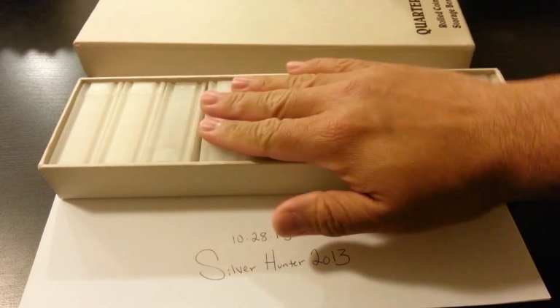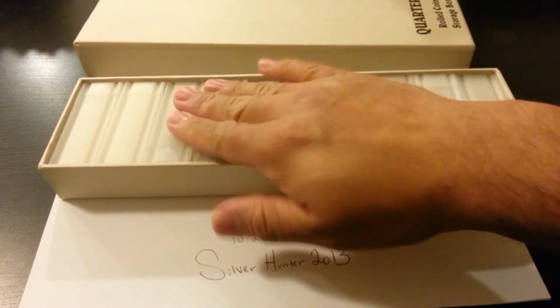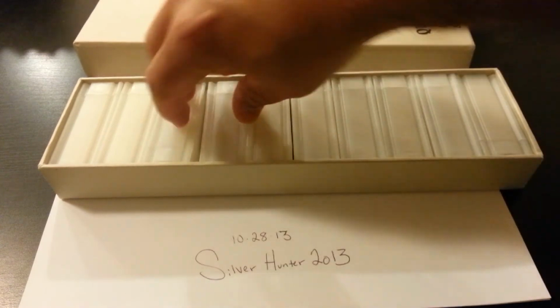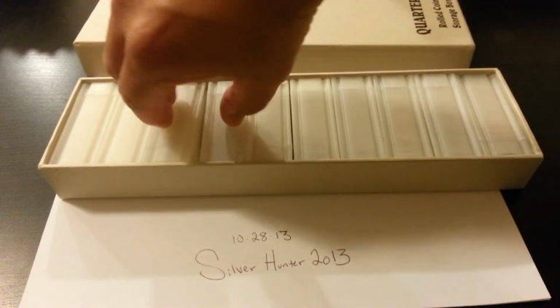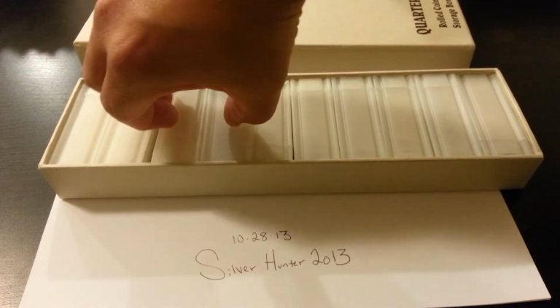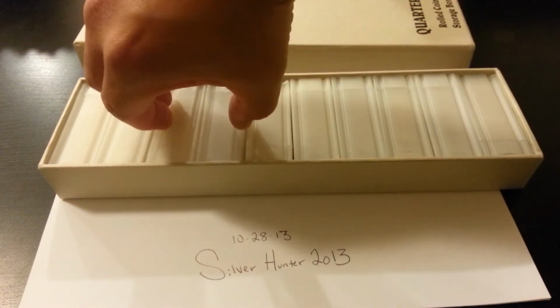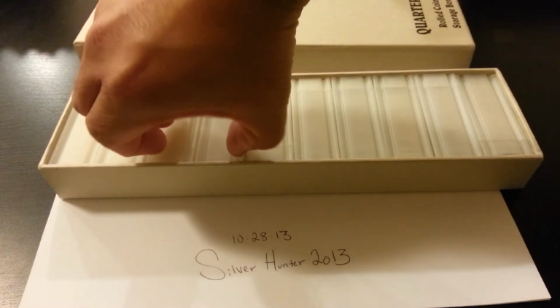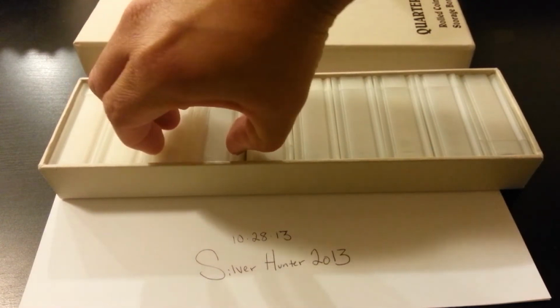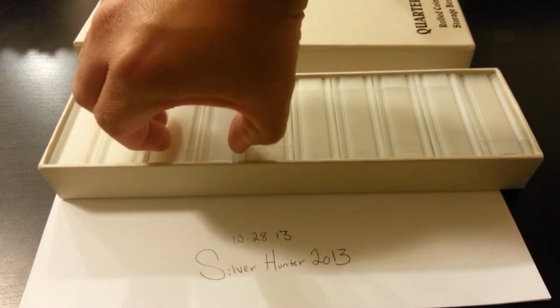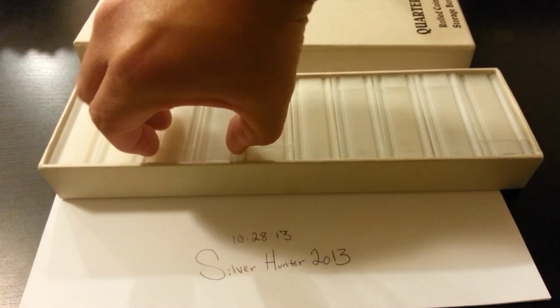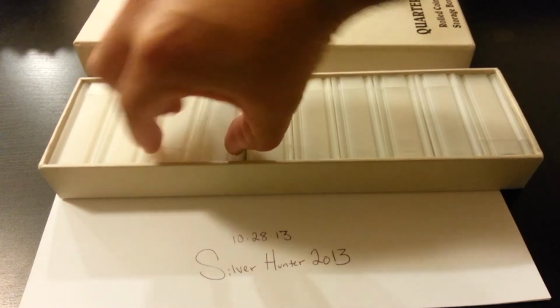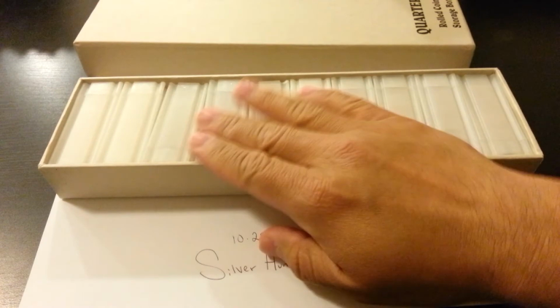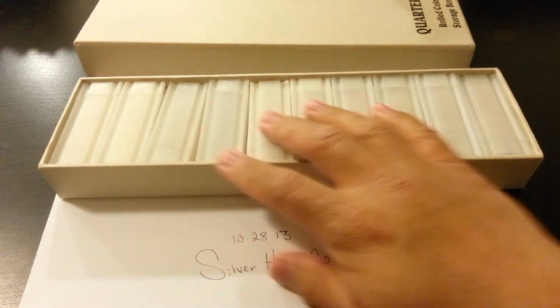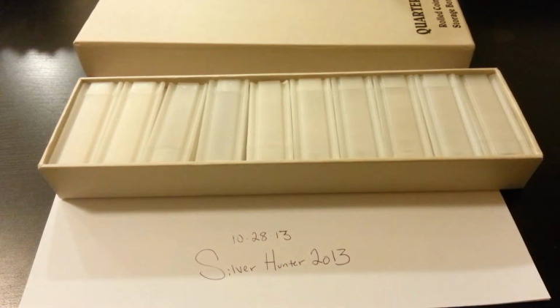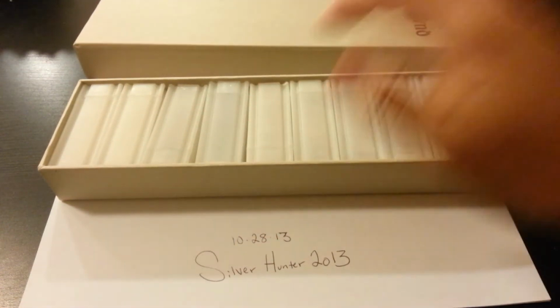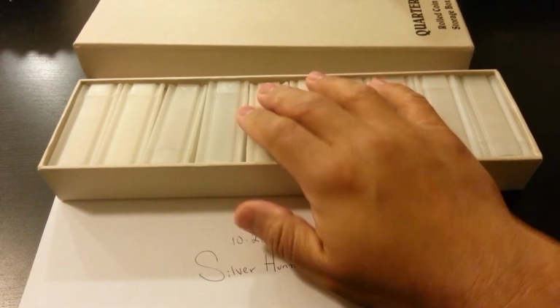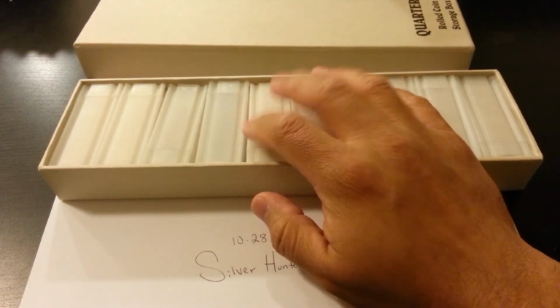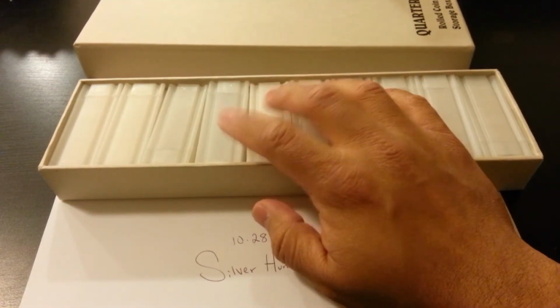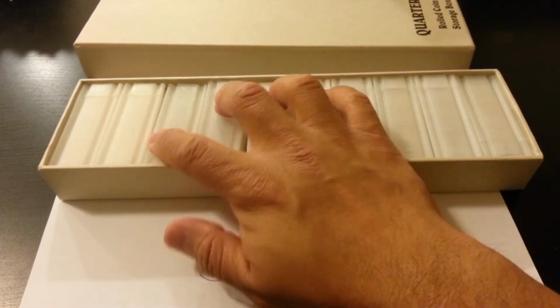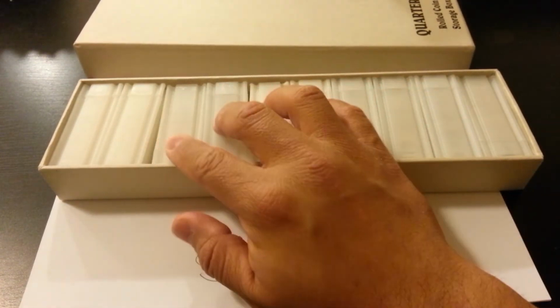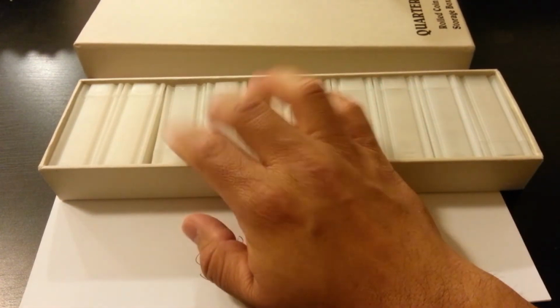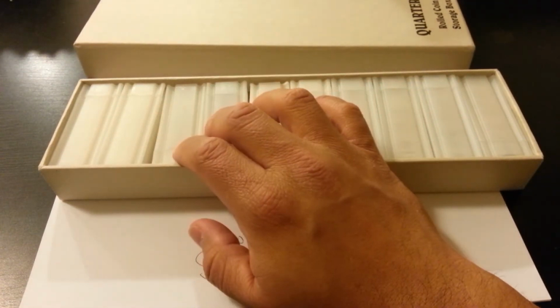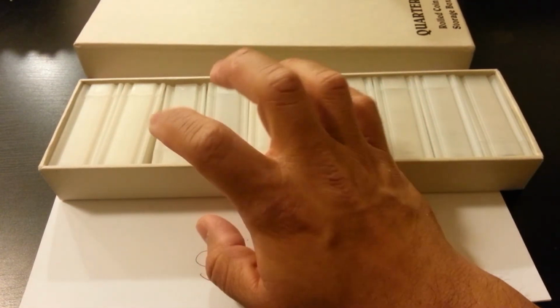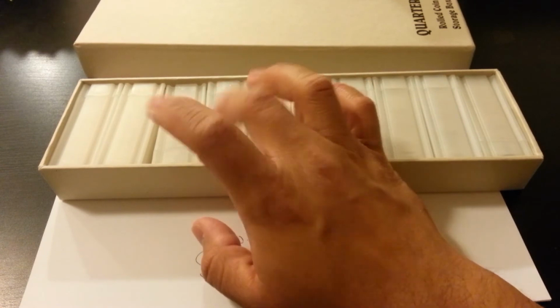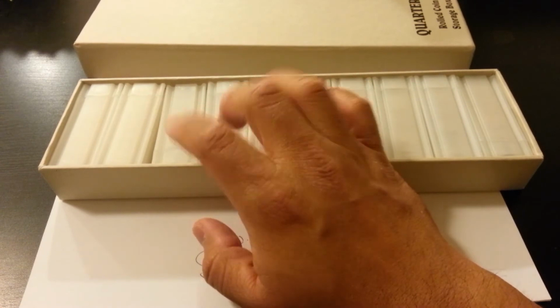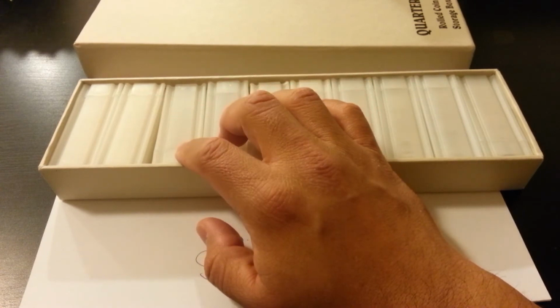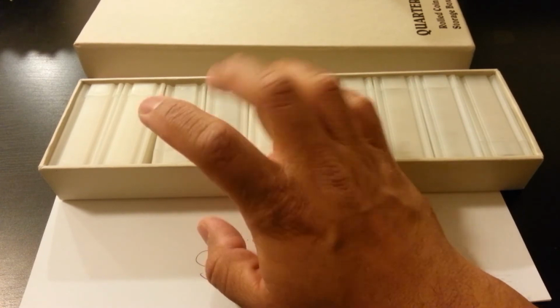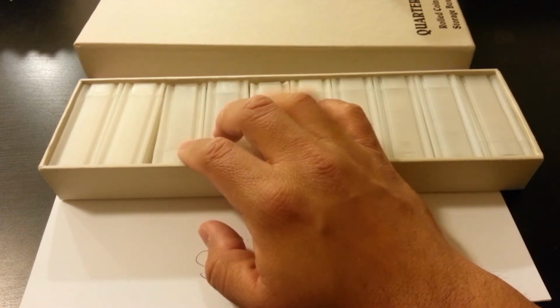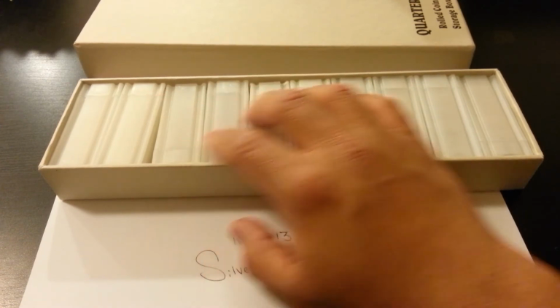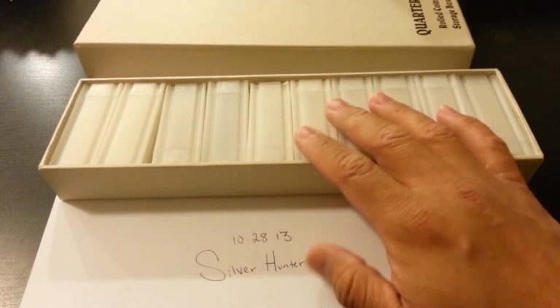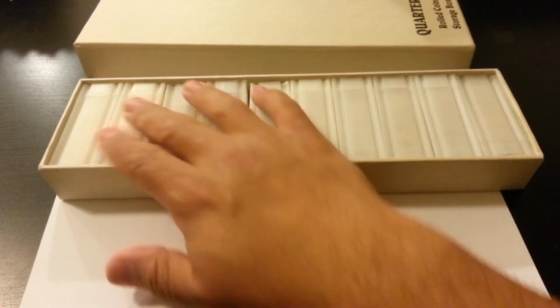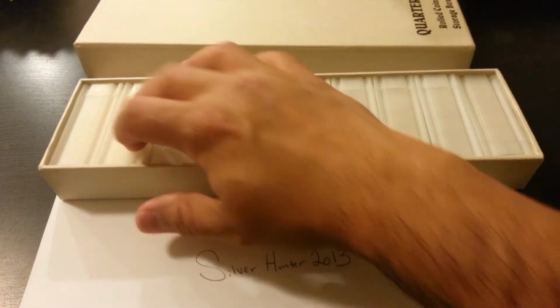I should actually be done here in a couple days because I ordered a couple more quarters - two rolls of quarters that I got for a really good deal.